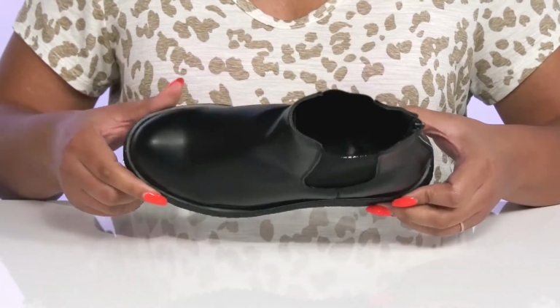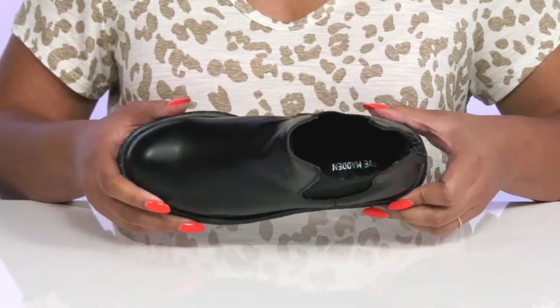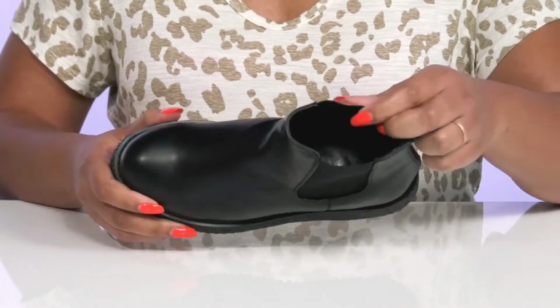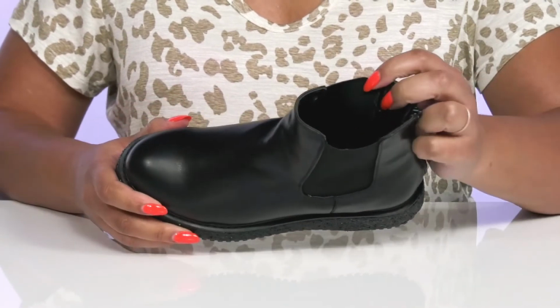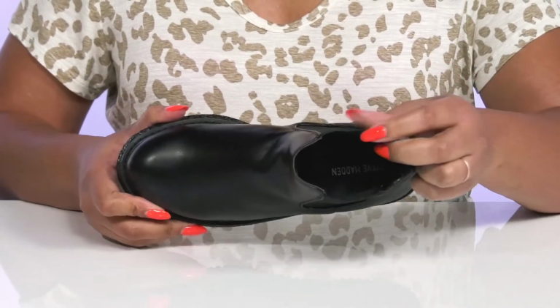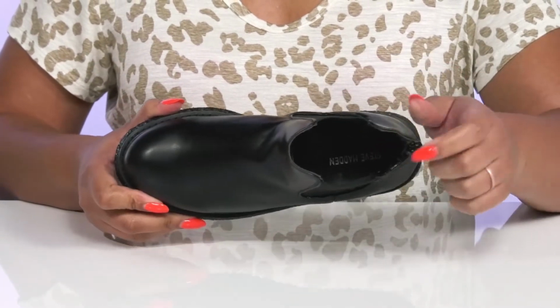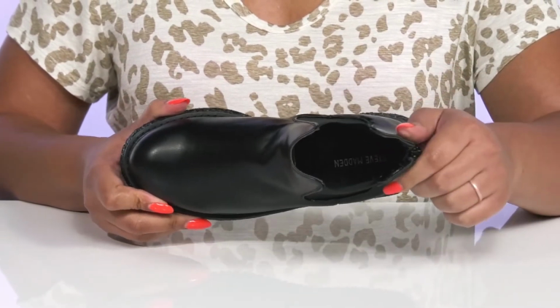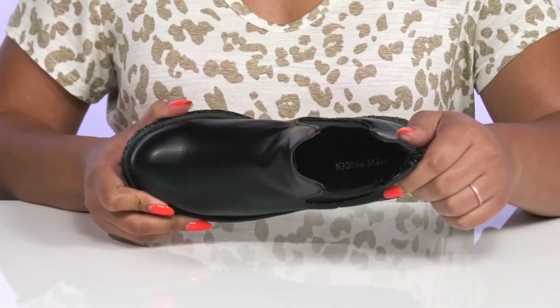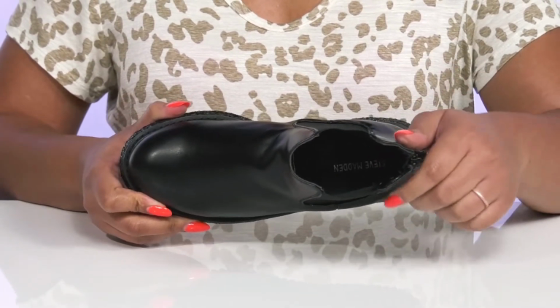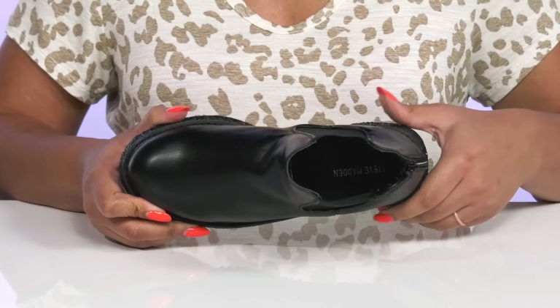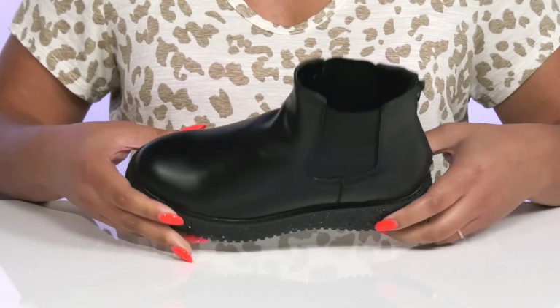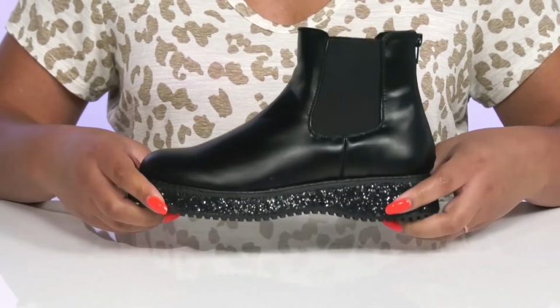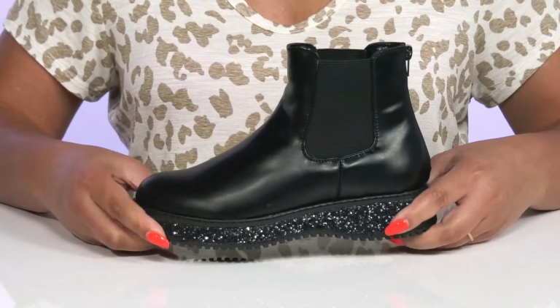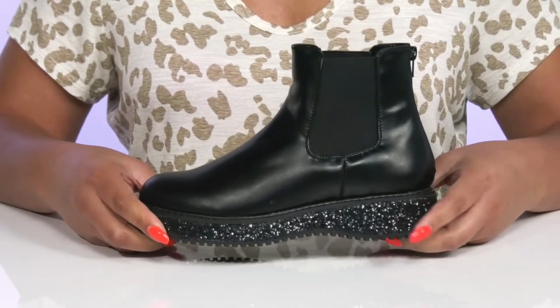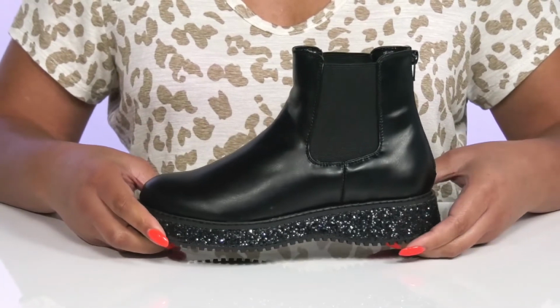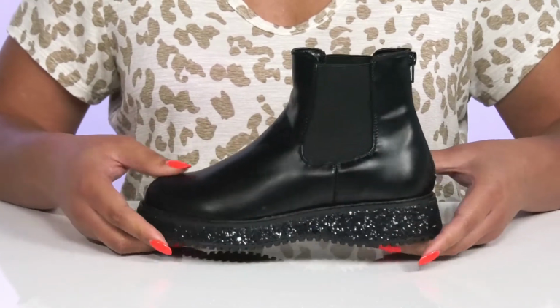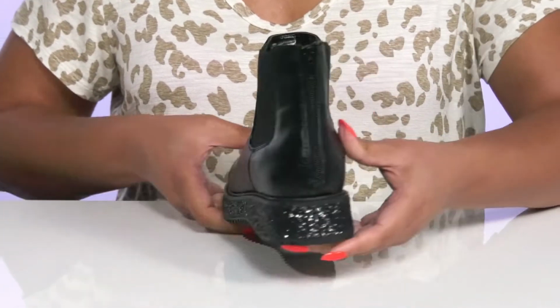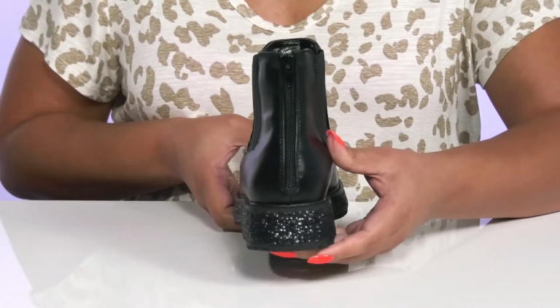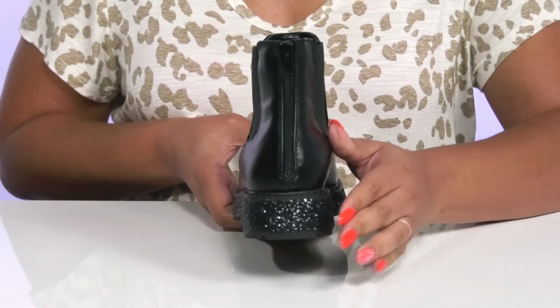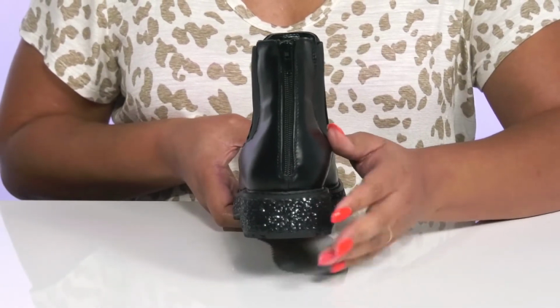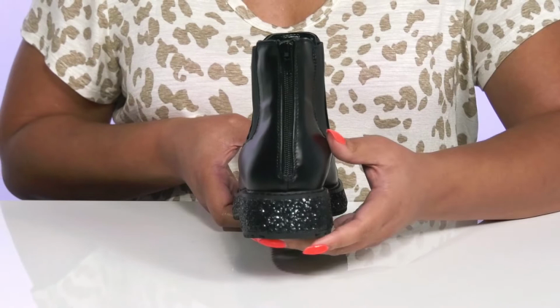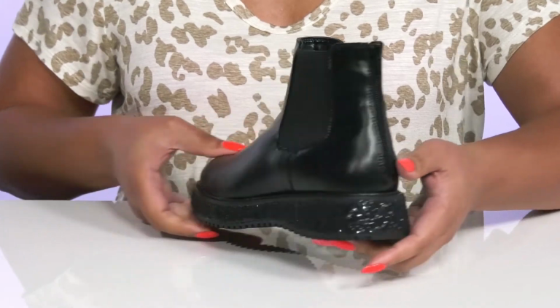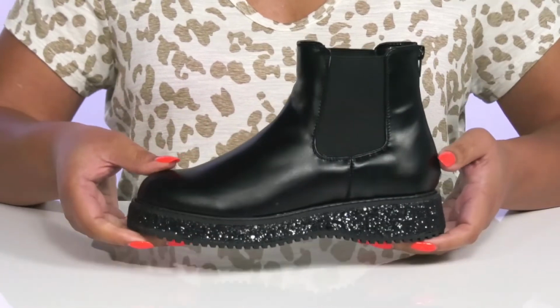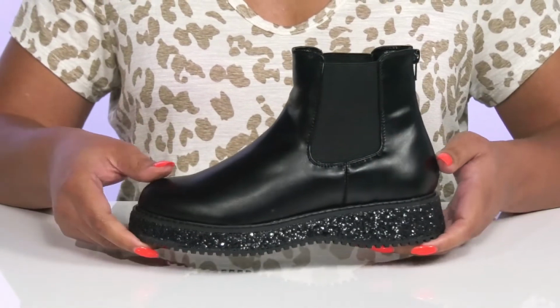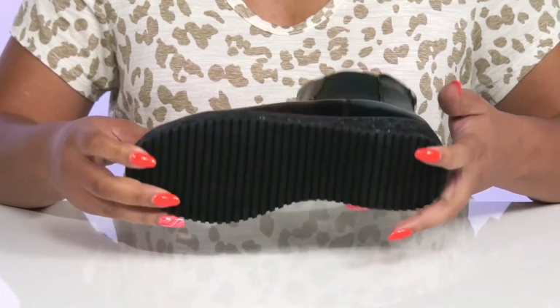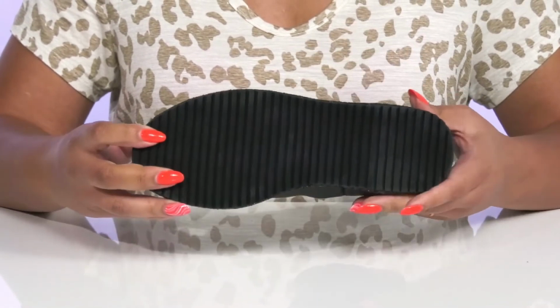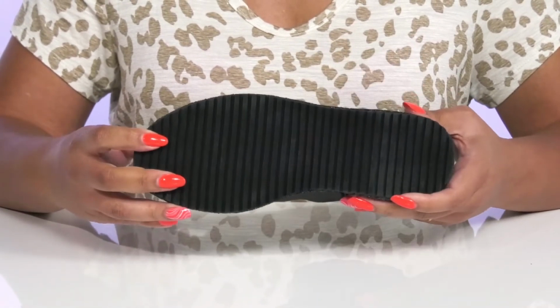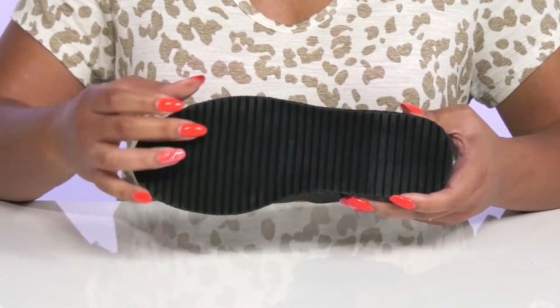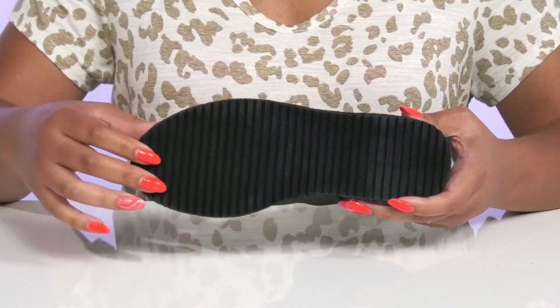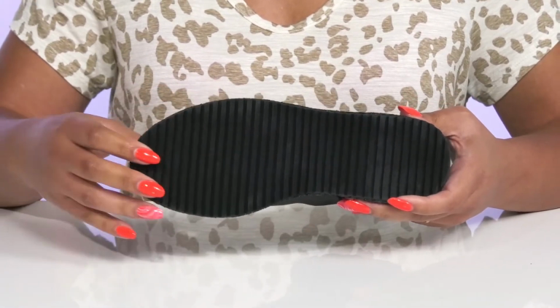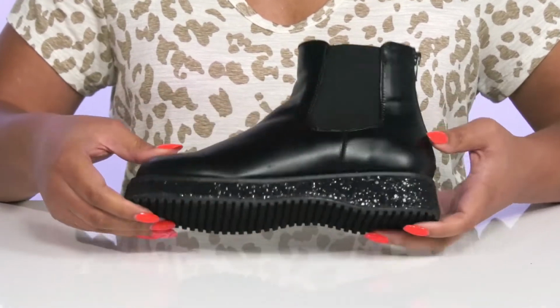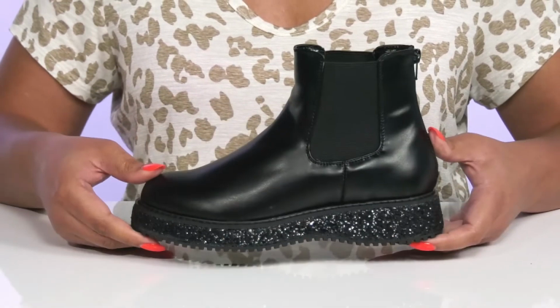Inside there is a man-made lining with a cushioned footbed to keep them comfortable all day. They're very lightweight with a sturdy and durable build, and they'll get a small lift from the platform. It's all on top of a durable man-made outsole that has grippy grooves to keep them stable.